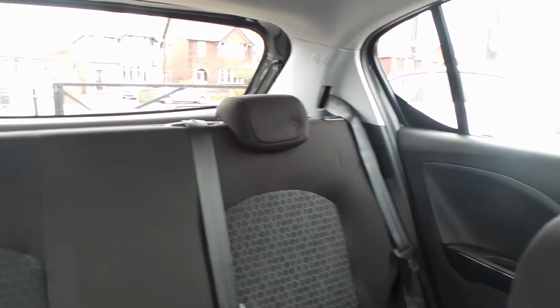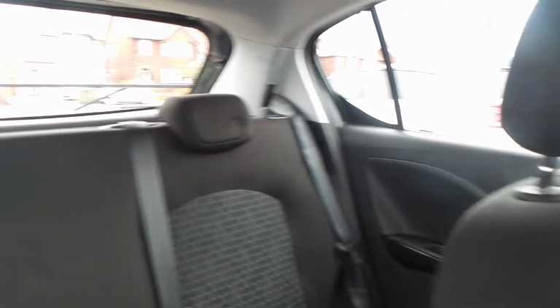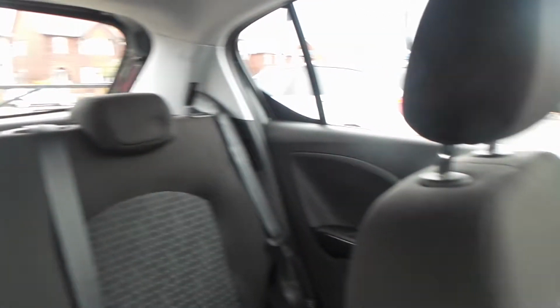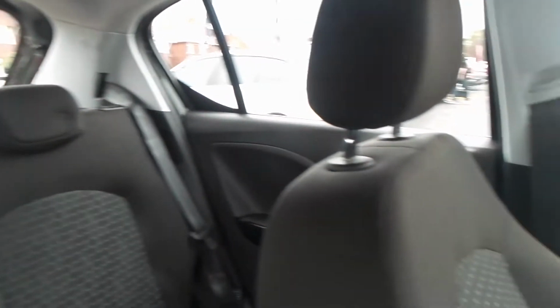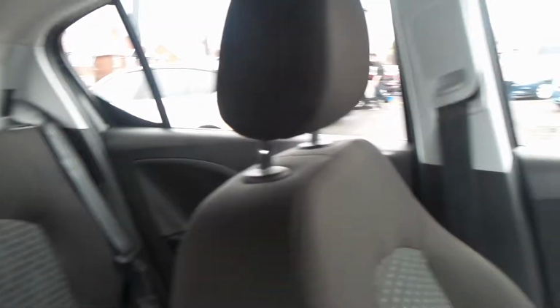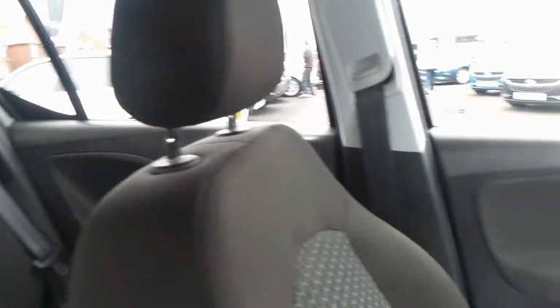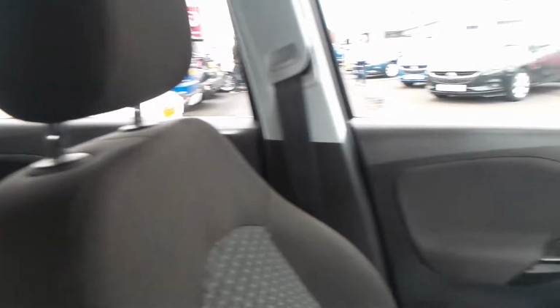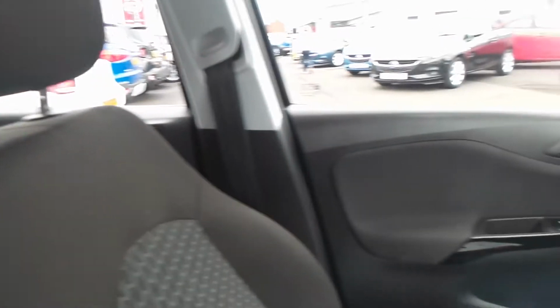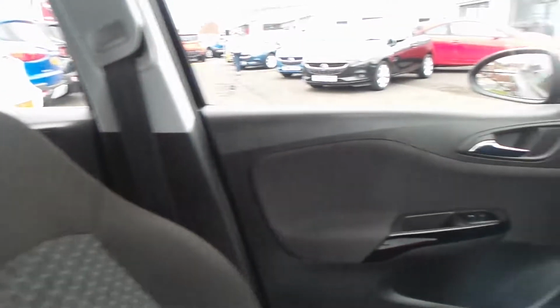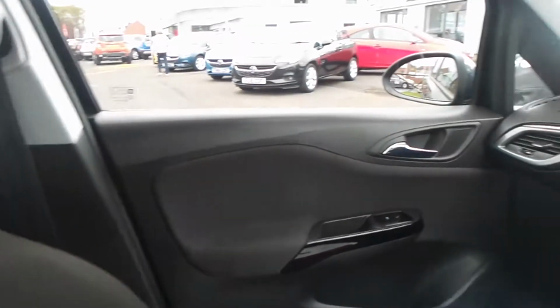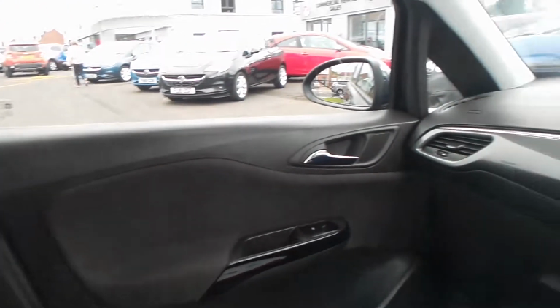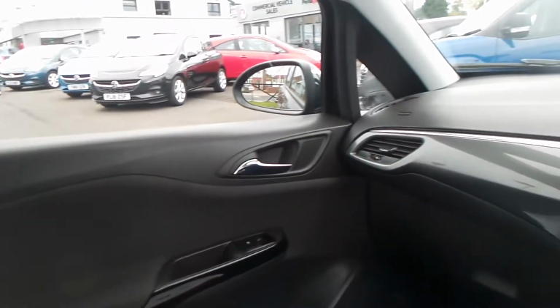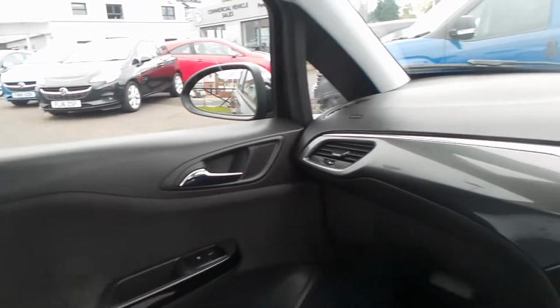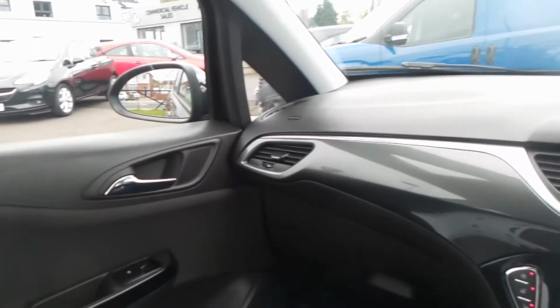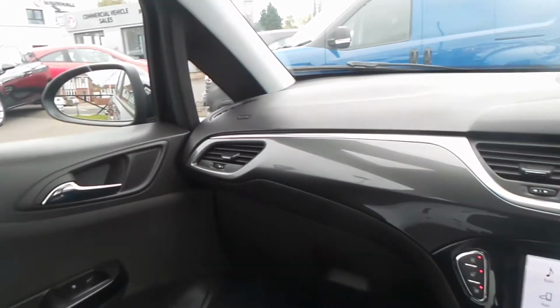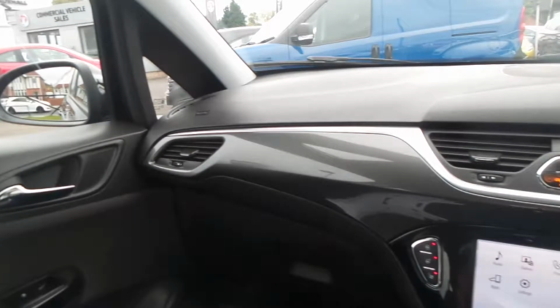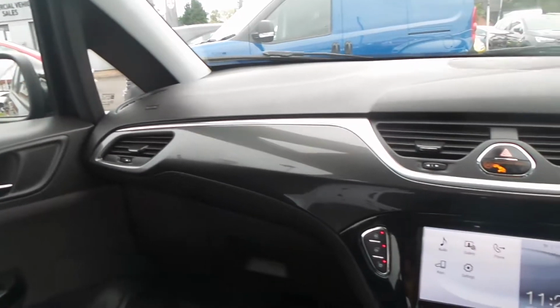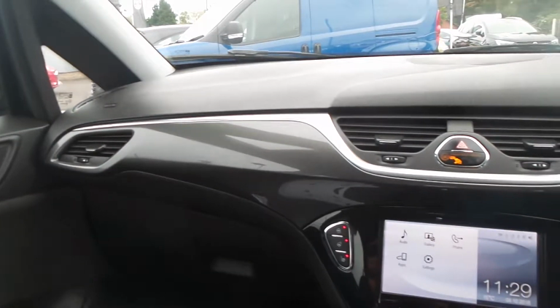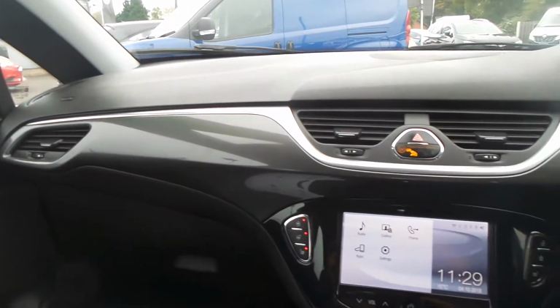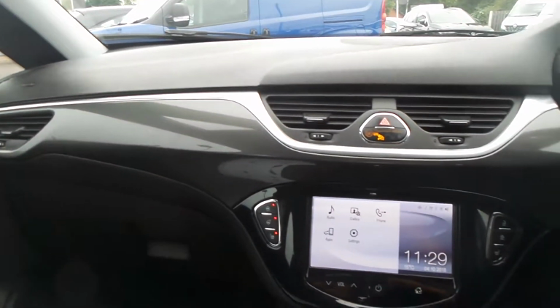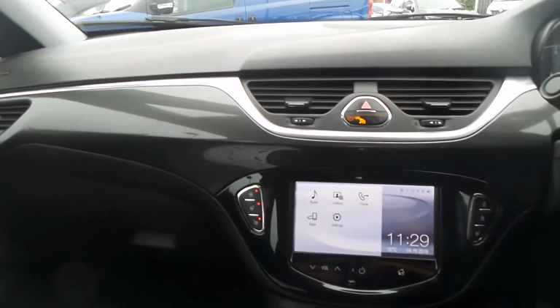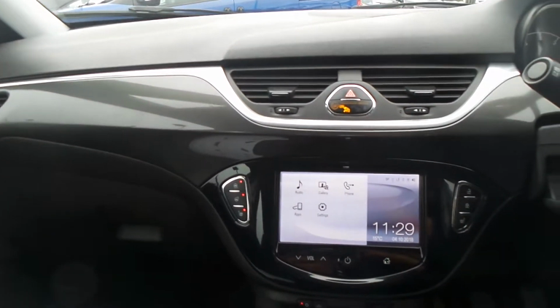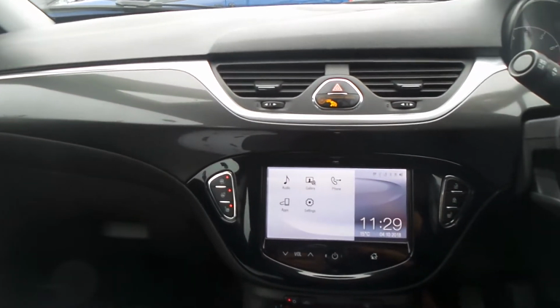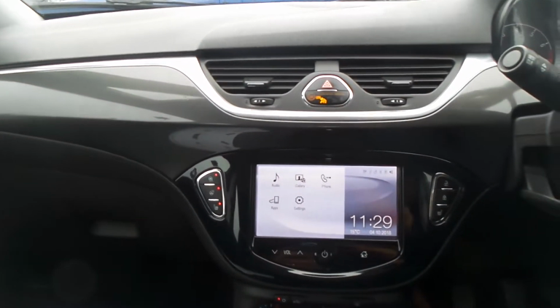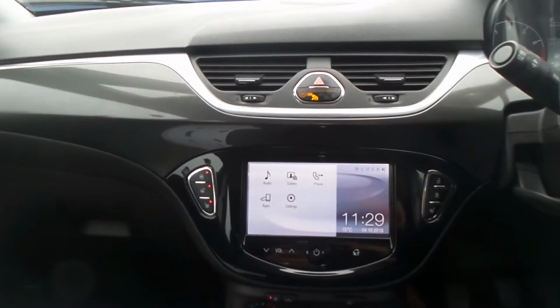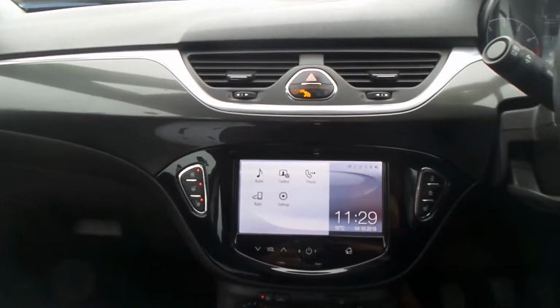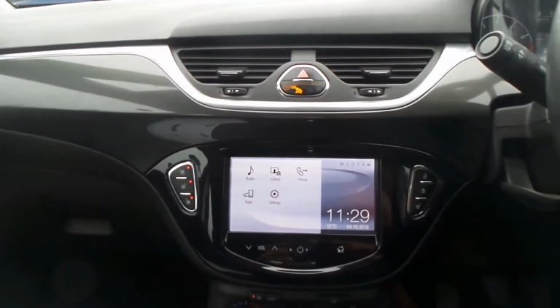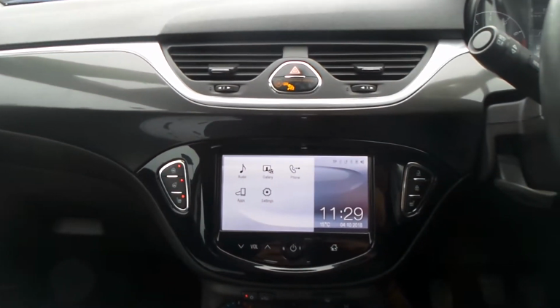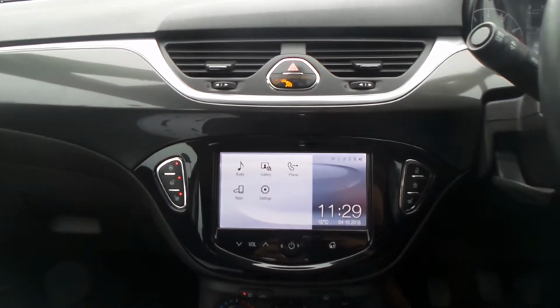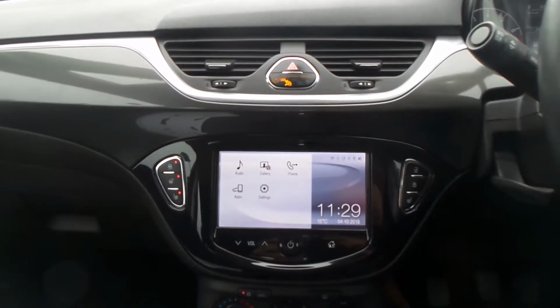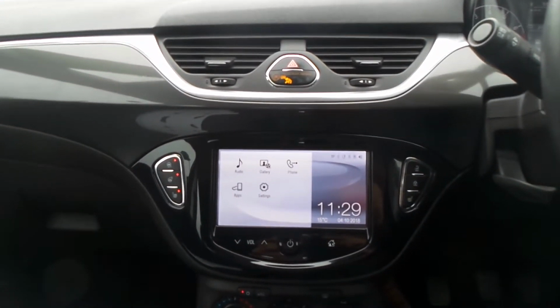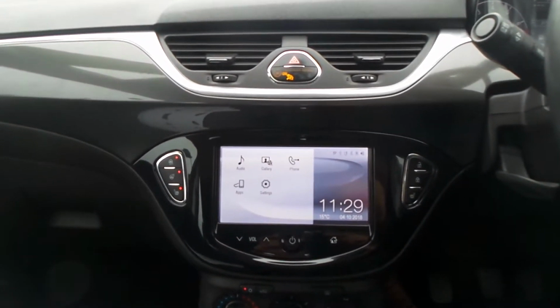Moving to the interior, in the front there's the IntelliLink infotainment system. It's a touchscreen and it features Bluetooth connectivity as well as a DAB digital radio and USB input.